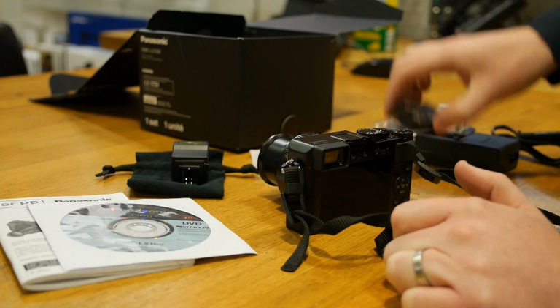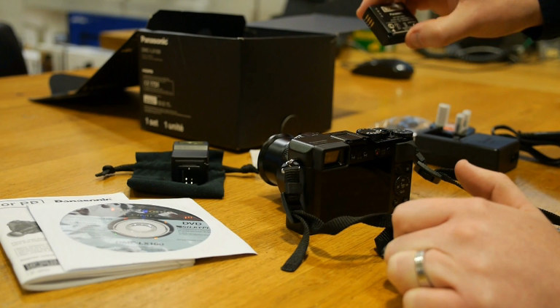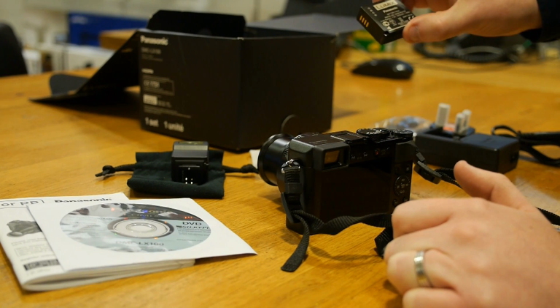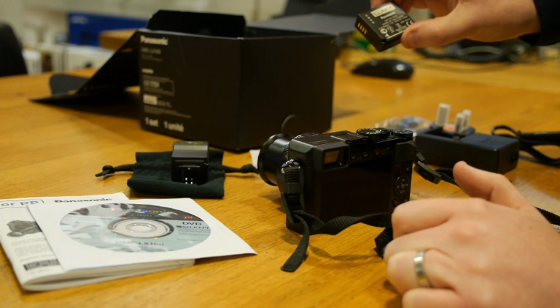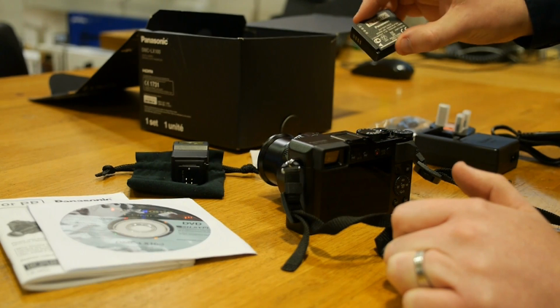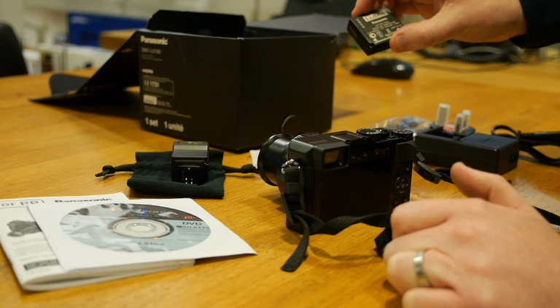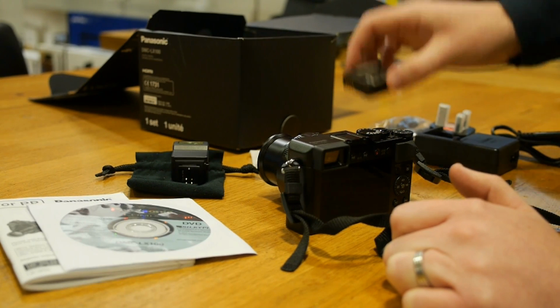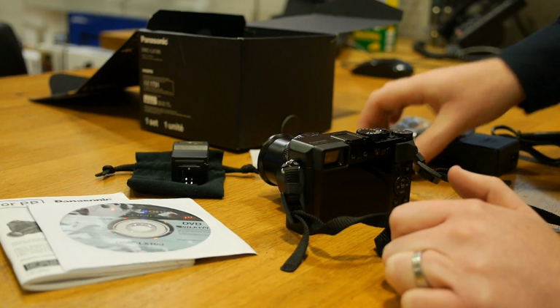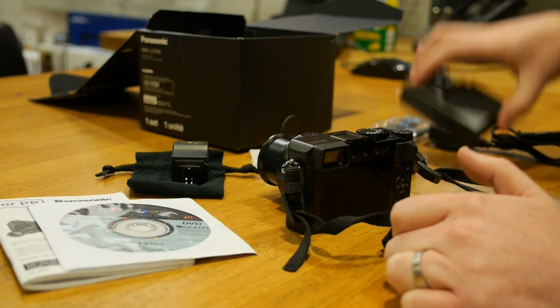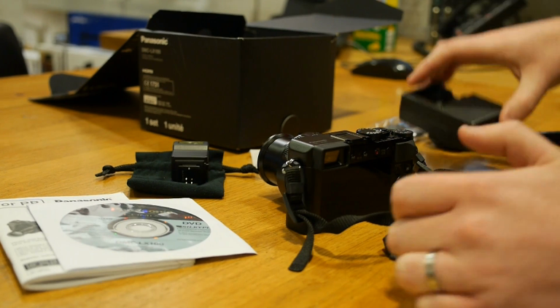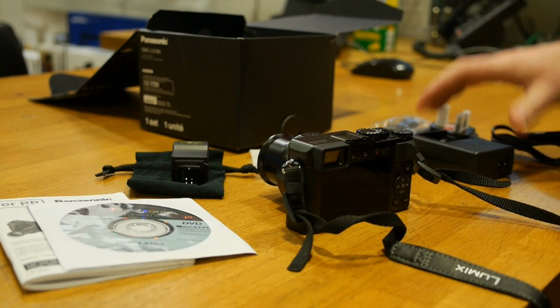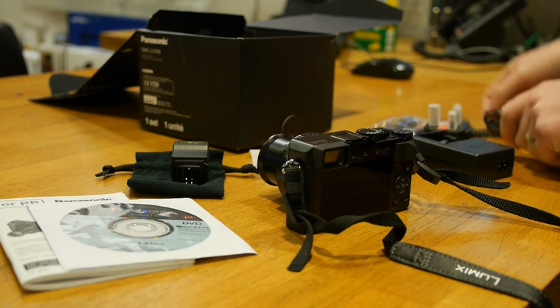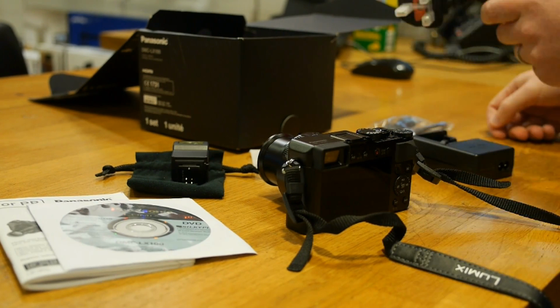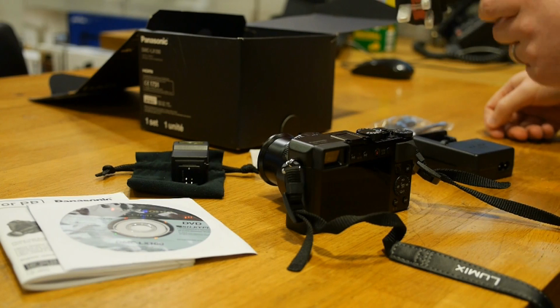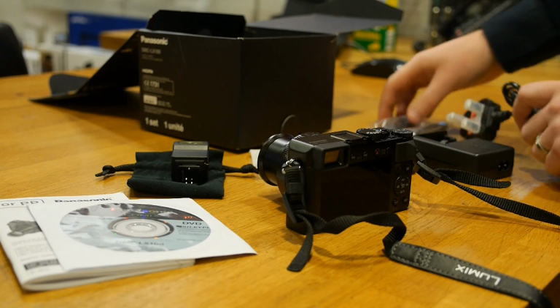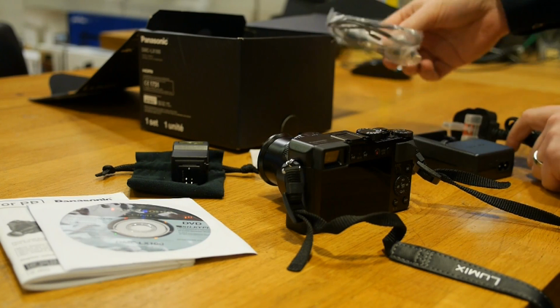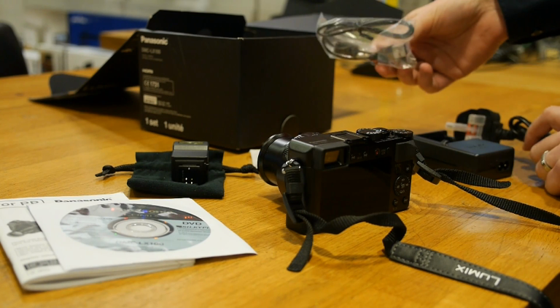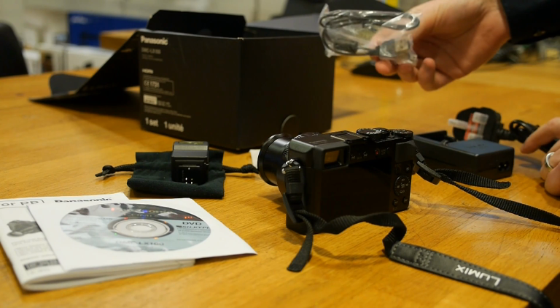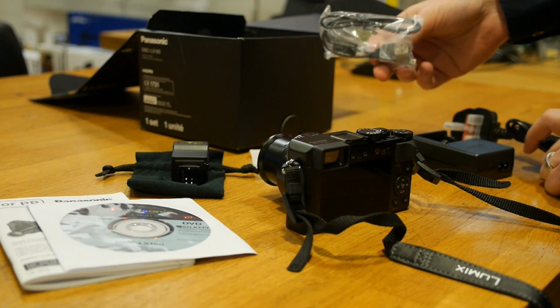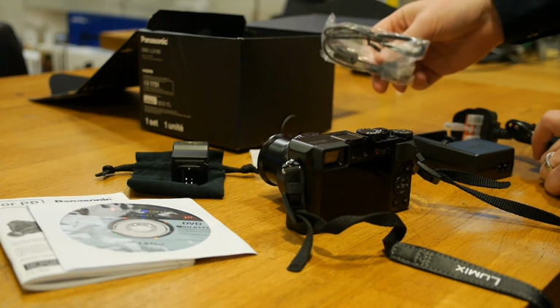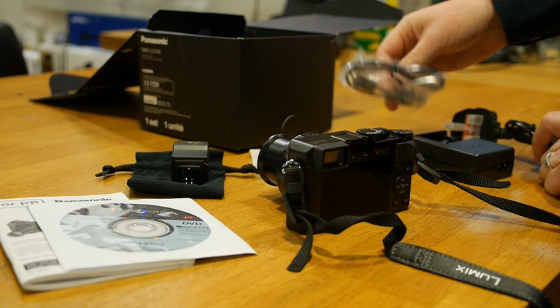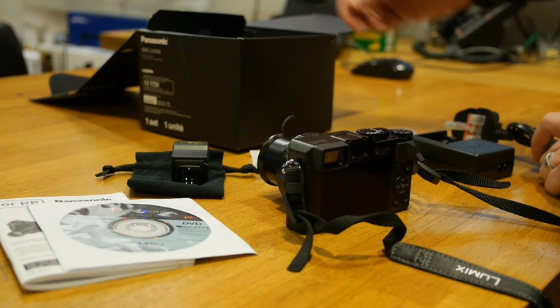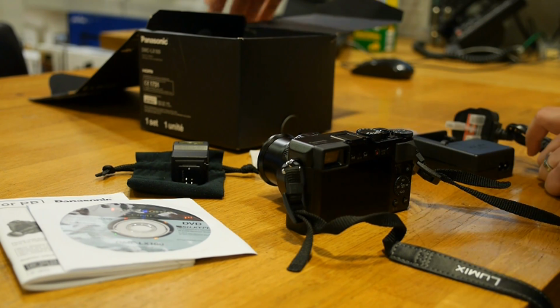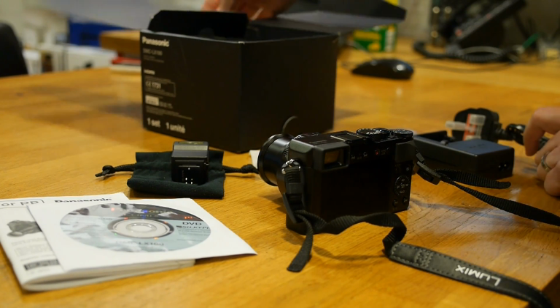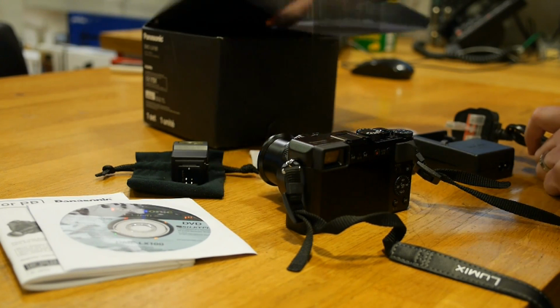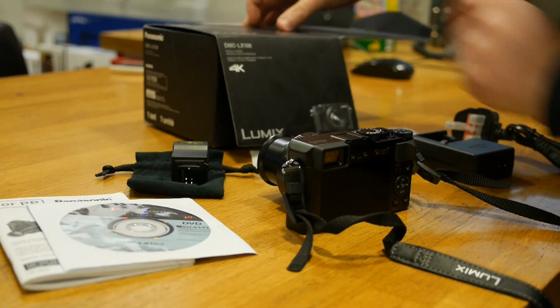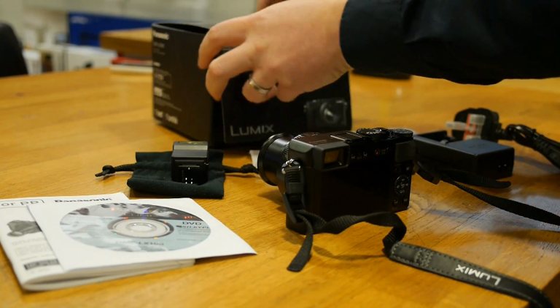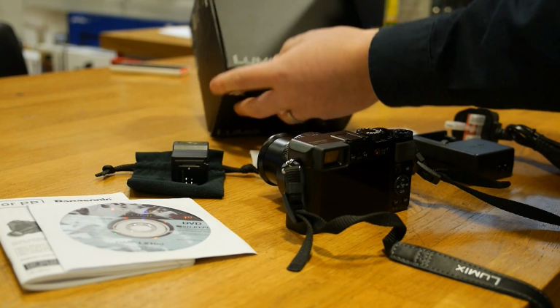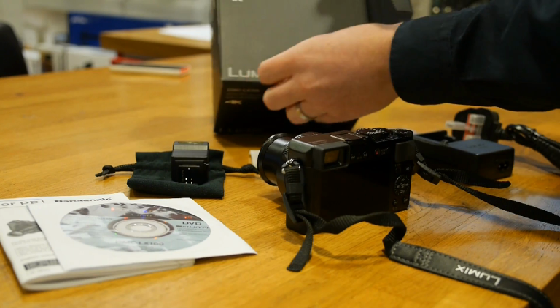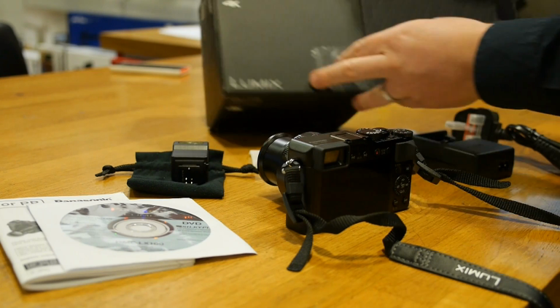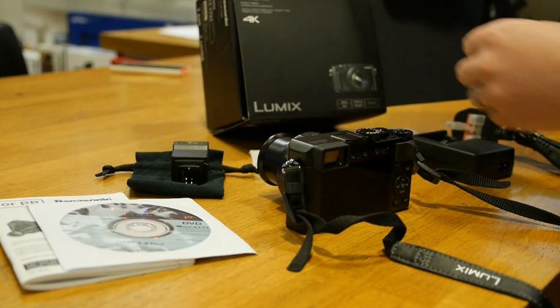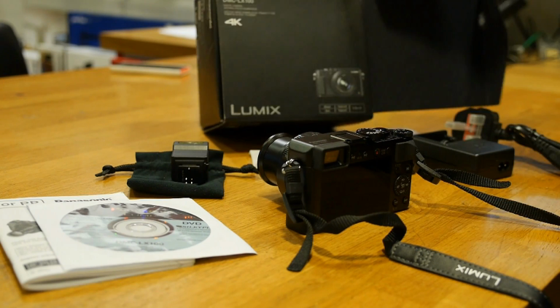Of course your lithium battery, charger, AC cable, and of course the USB cable as well — and that all comes pretty neatly packed up in this tiny little box.